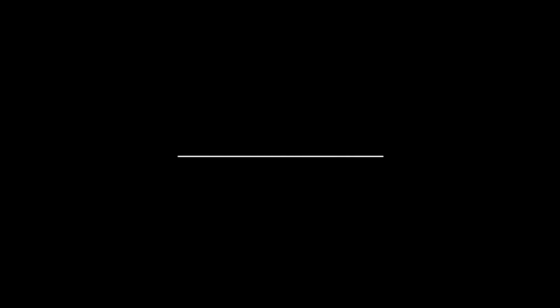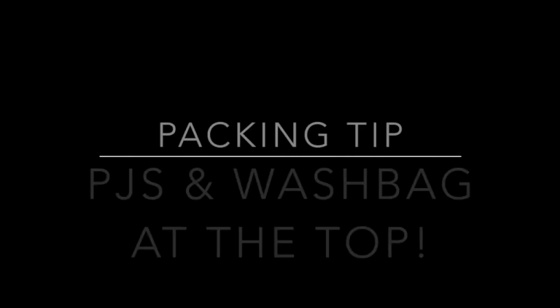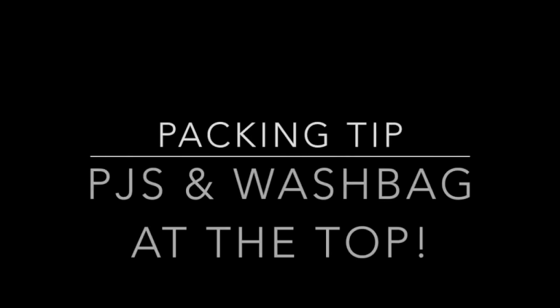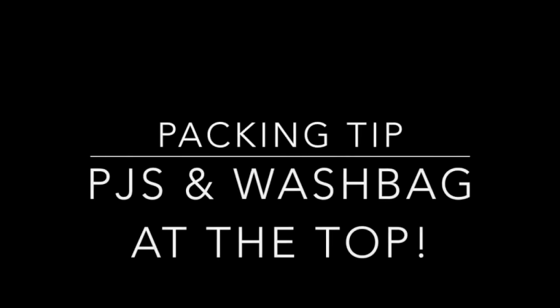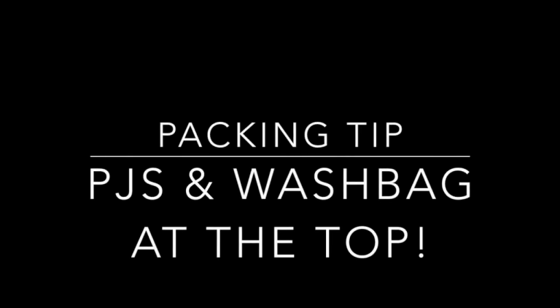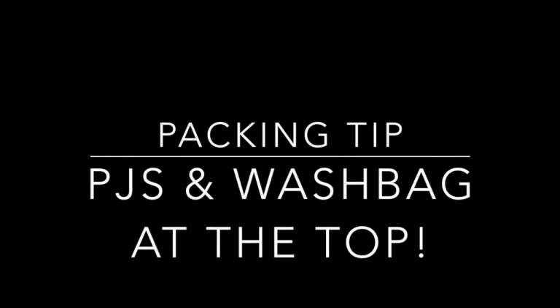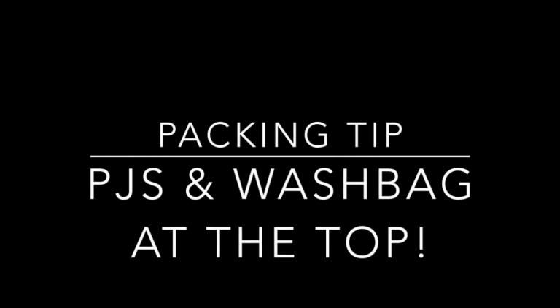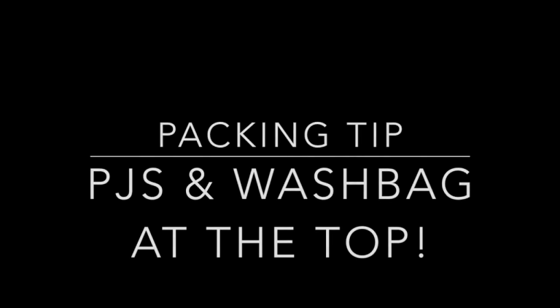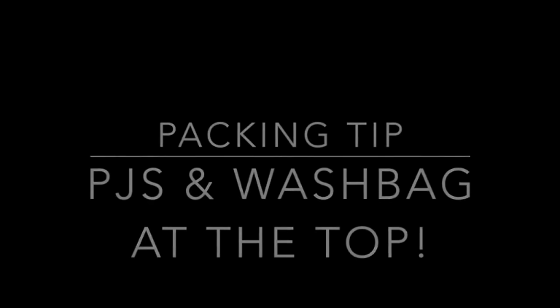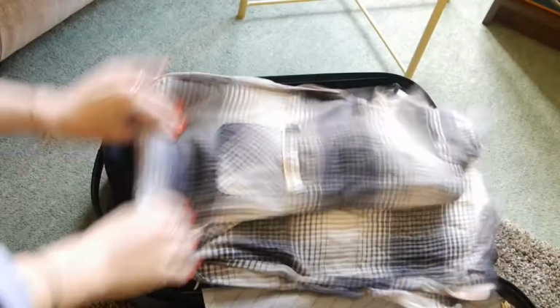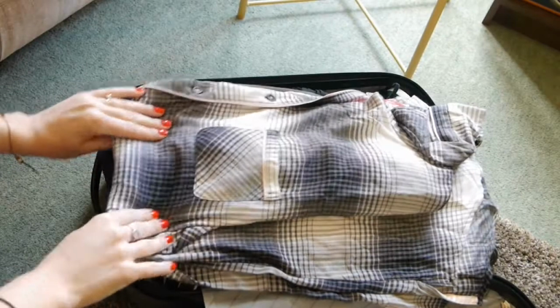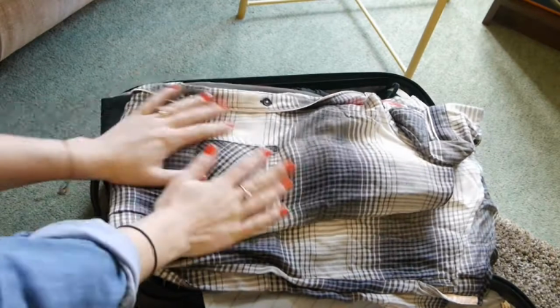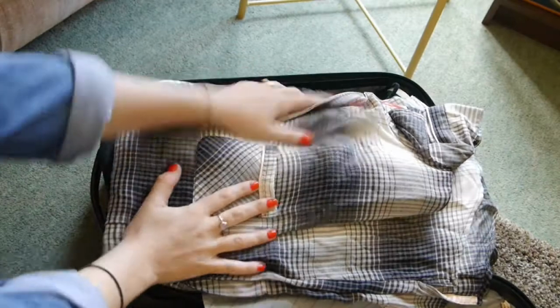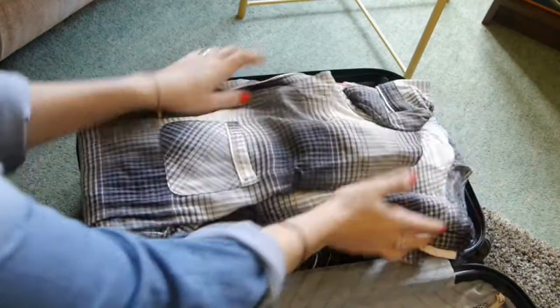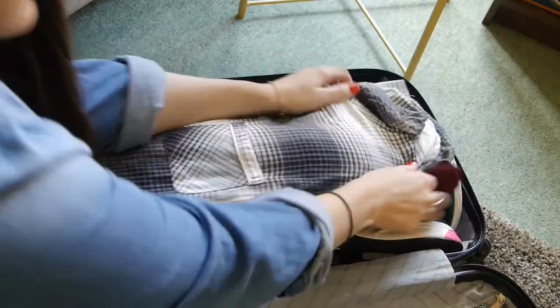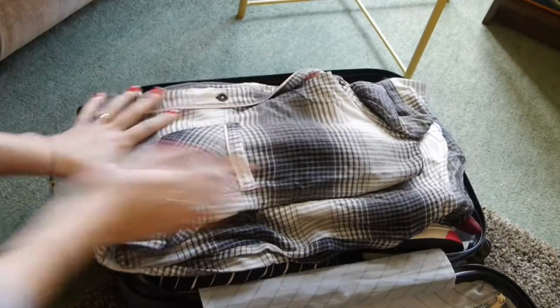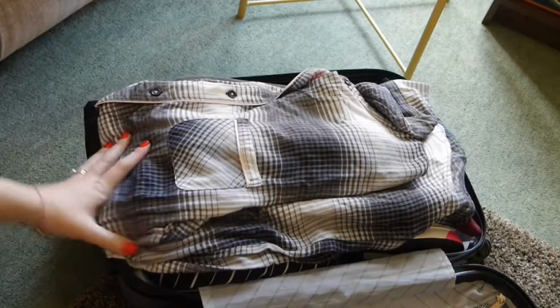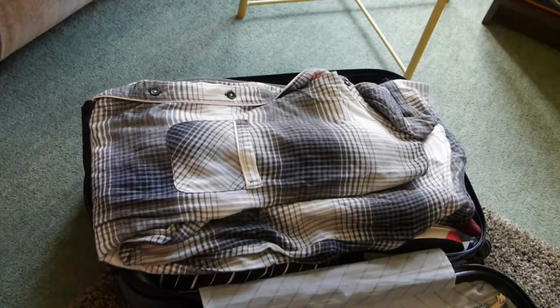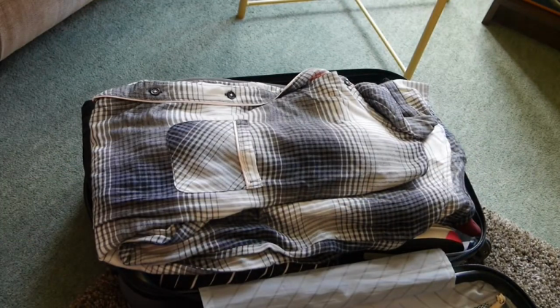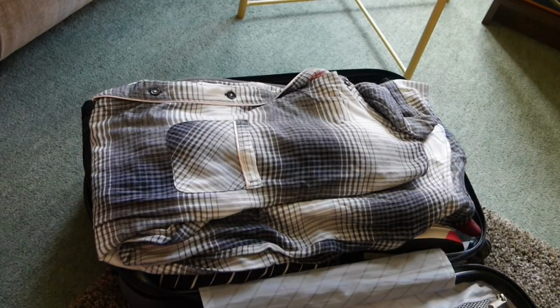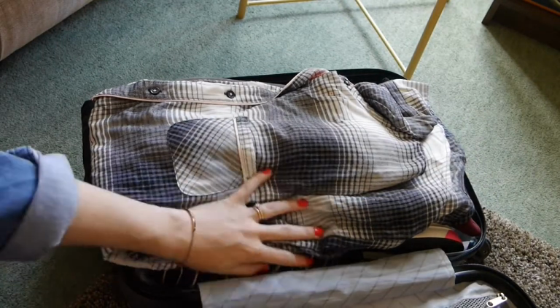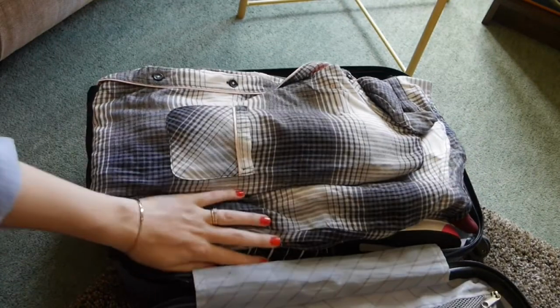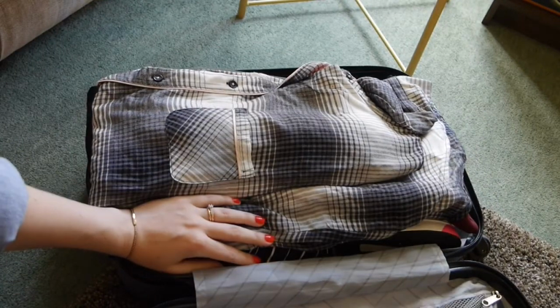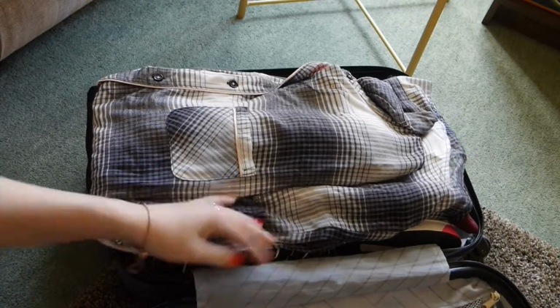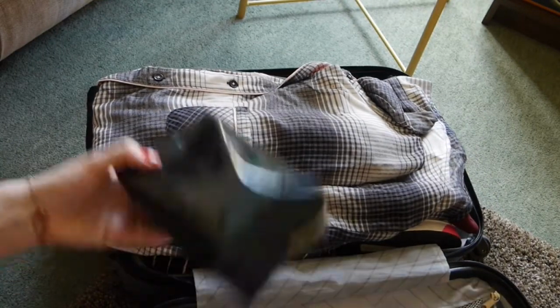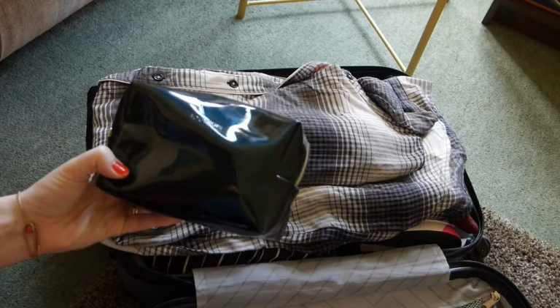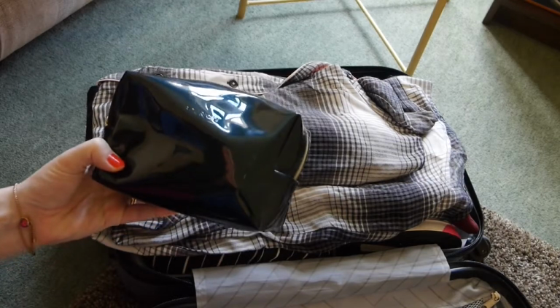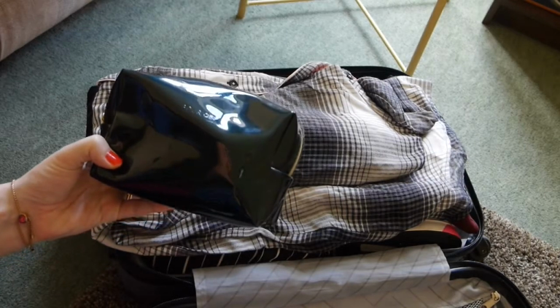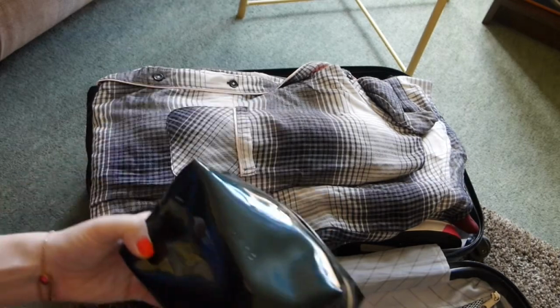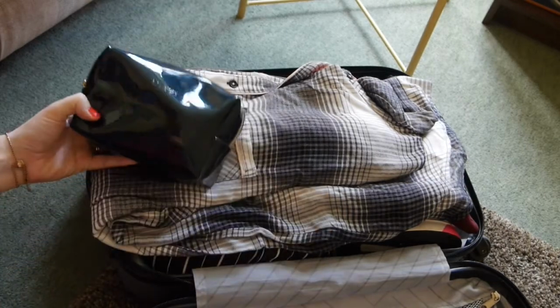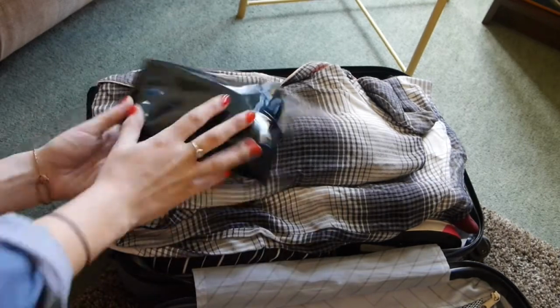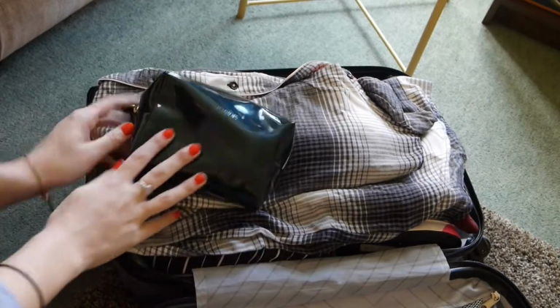If you're arriving at your destination at night, the last thing you want is to be rummaging through your case unpacking everything to find the essentials. So make sure you pack your wash bag, pyjamas, and anything else you might need for a good night's sleep at the top of your case.